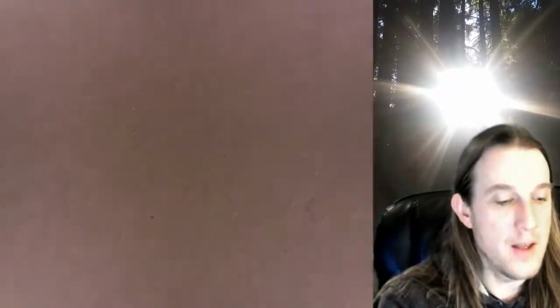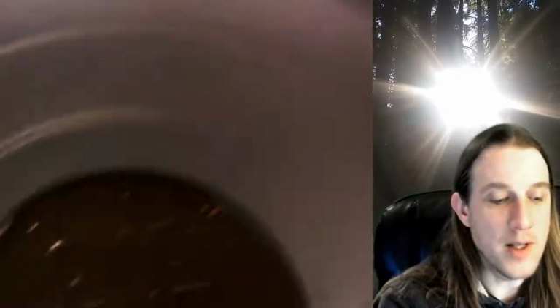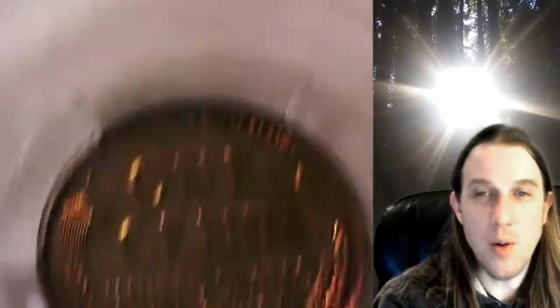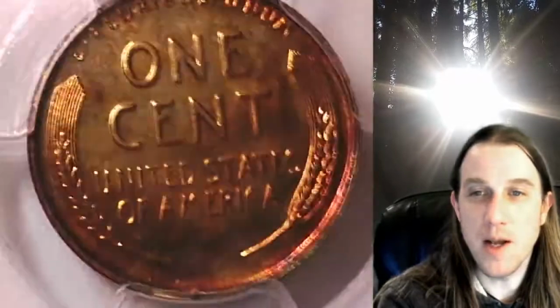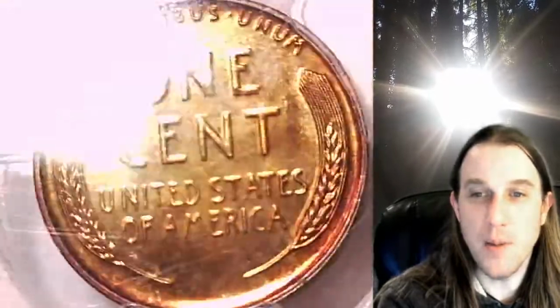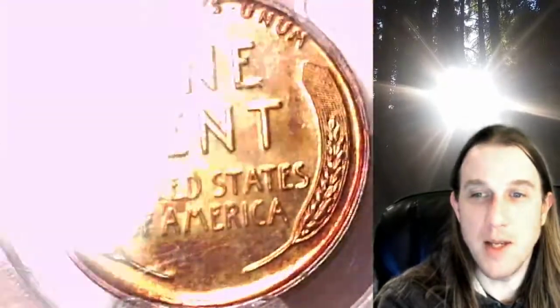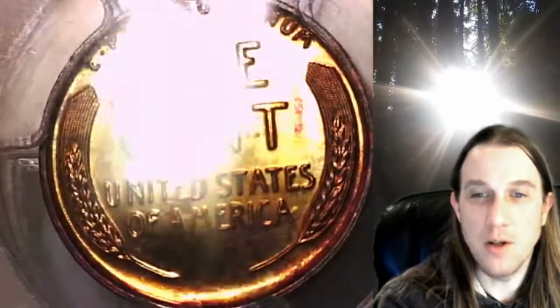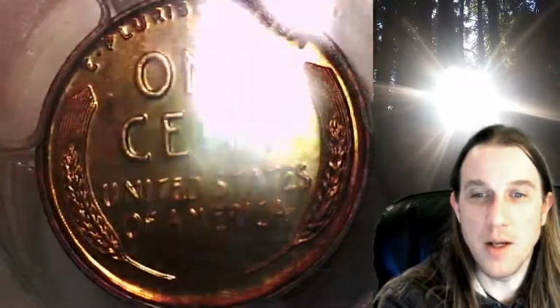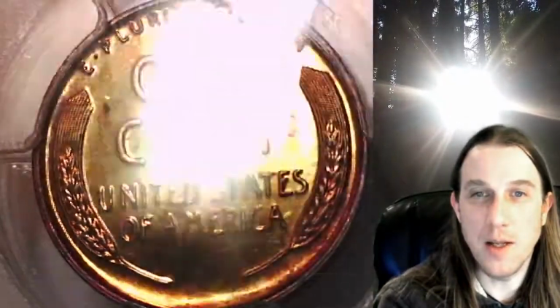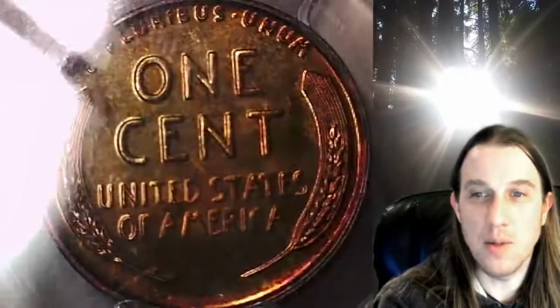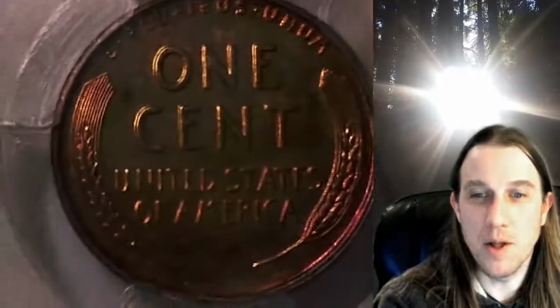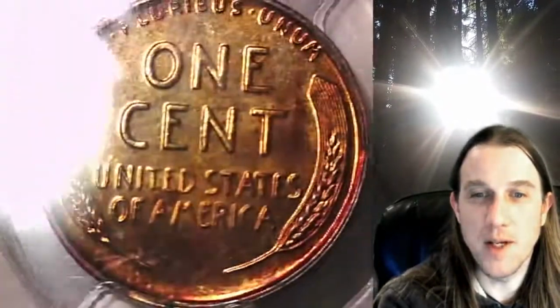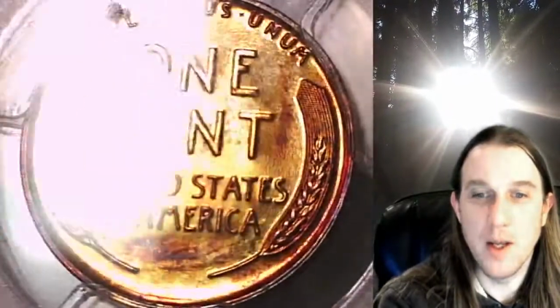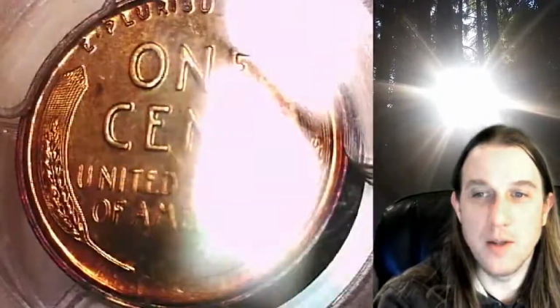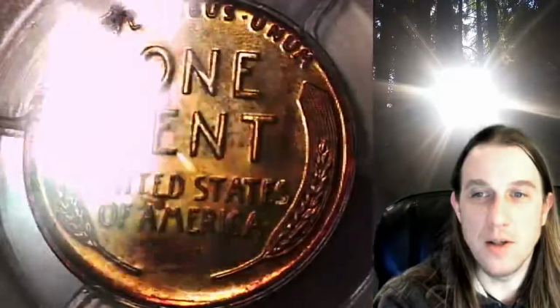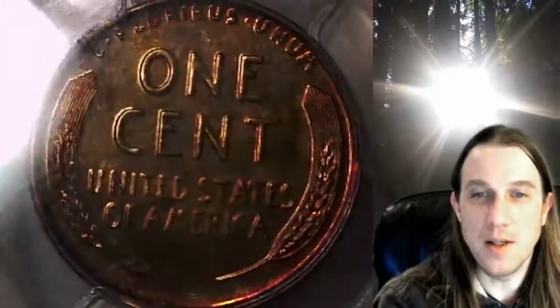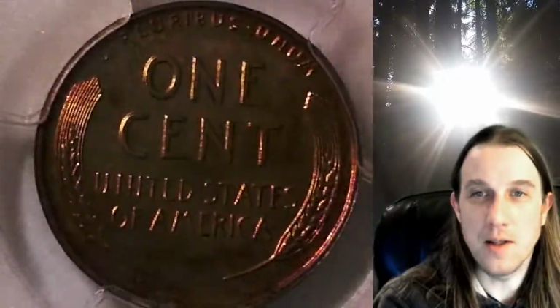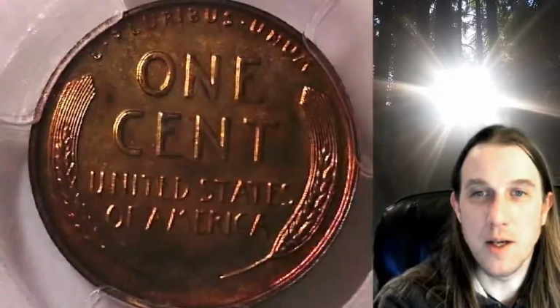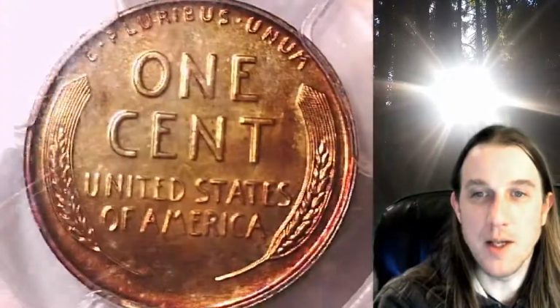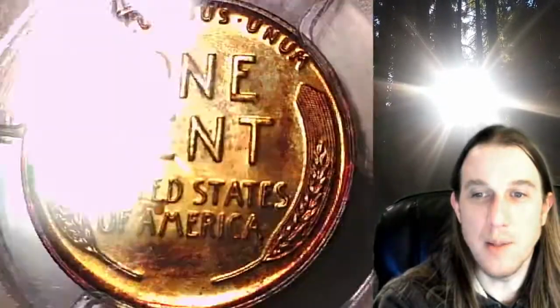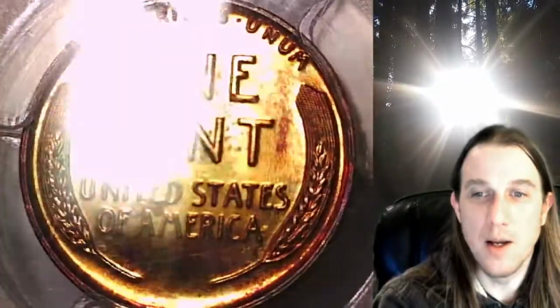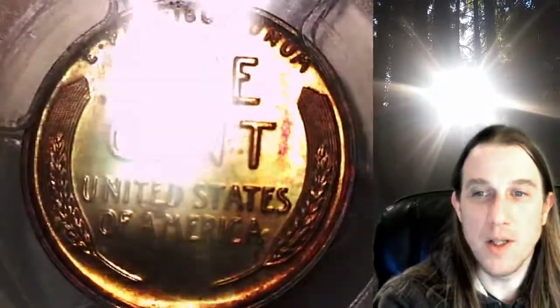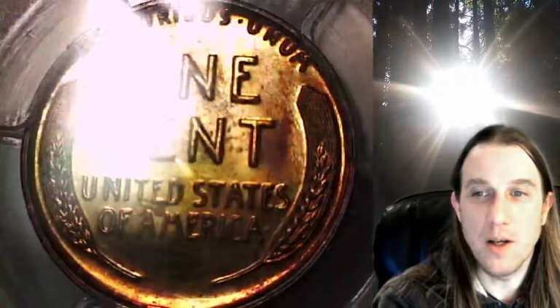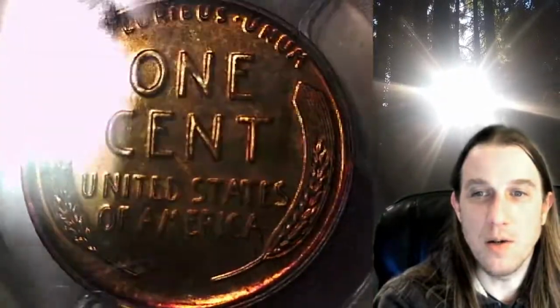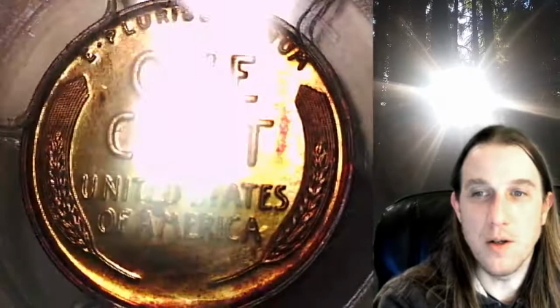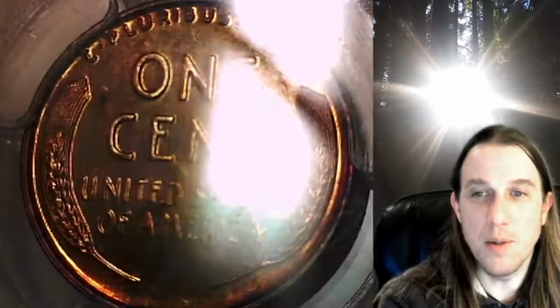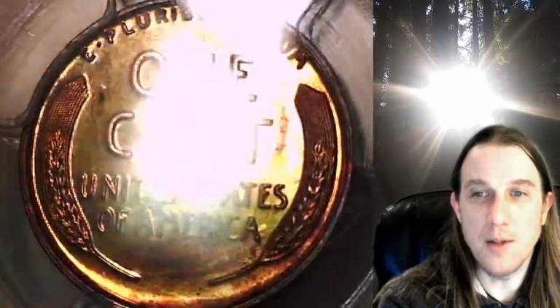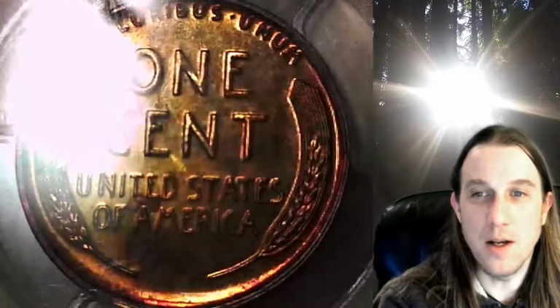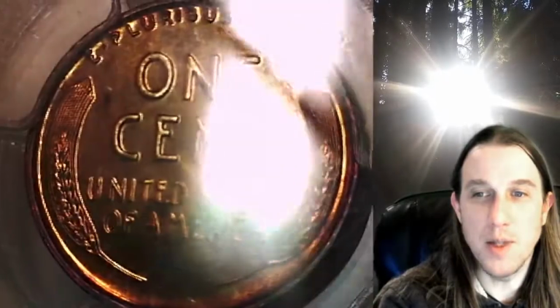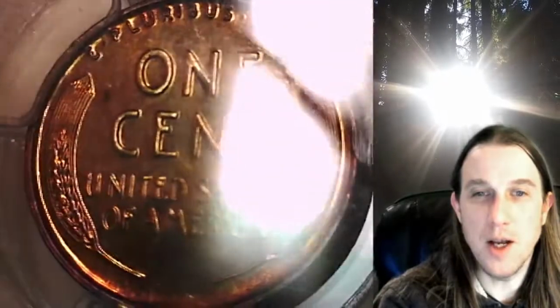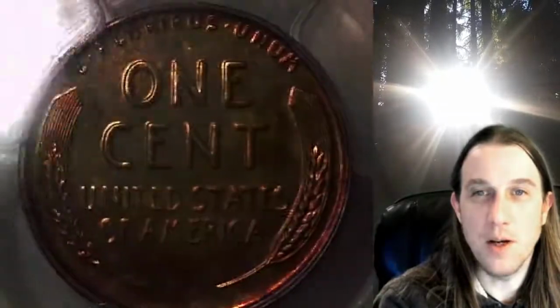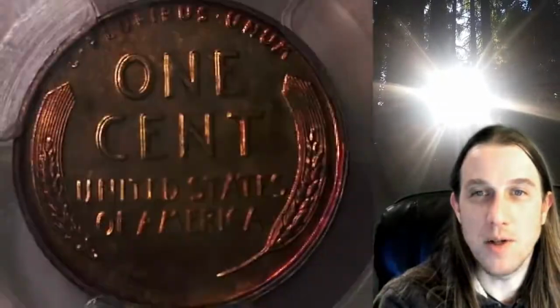This coin is going to go up for sale on my eBay store. You can find a link in the description below the video. It'll take you to this exact Lincoln wheat cent on eBay, where you can also find over 3,900 PCGS graded coins for sale.